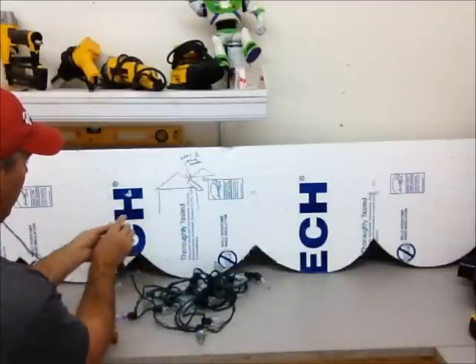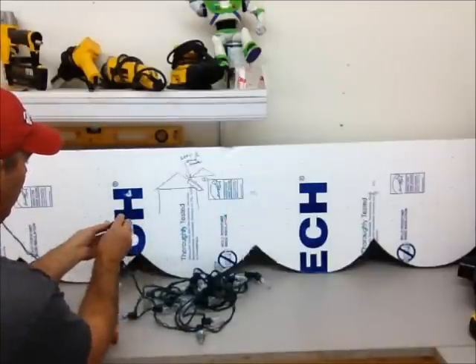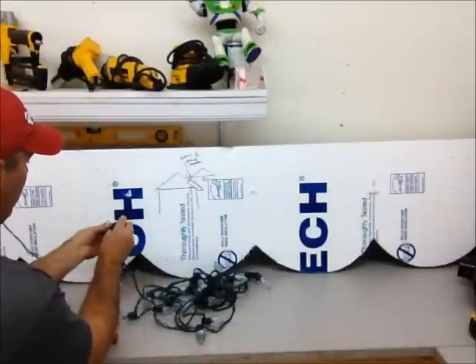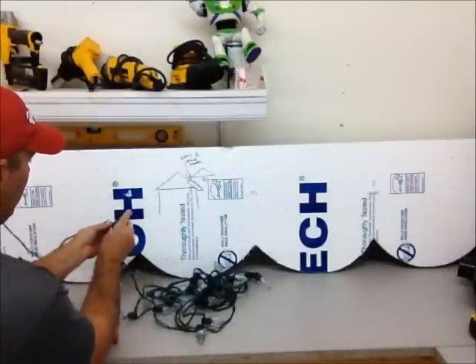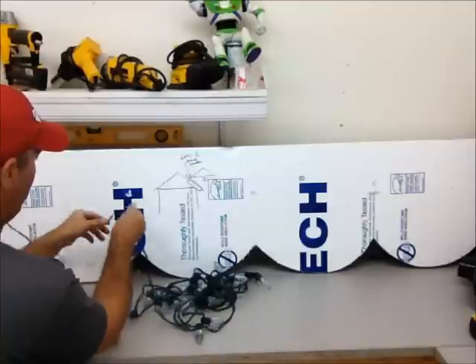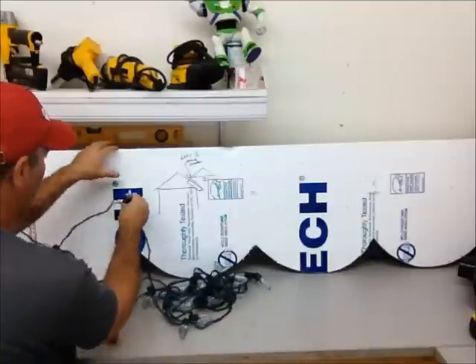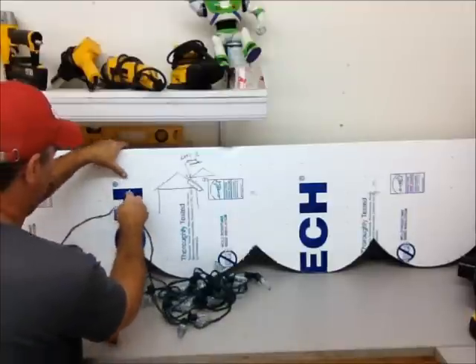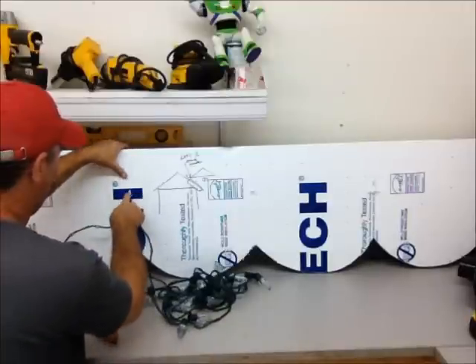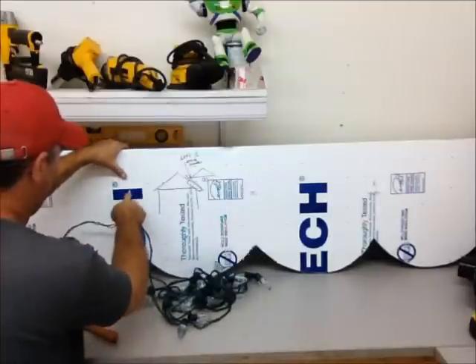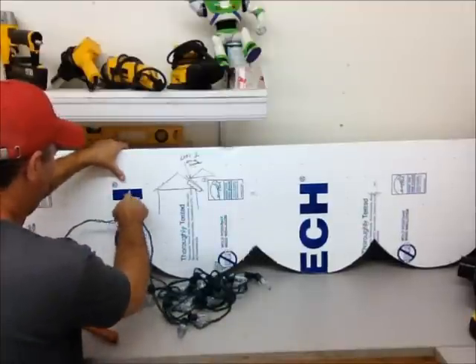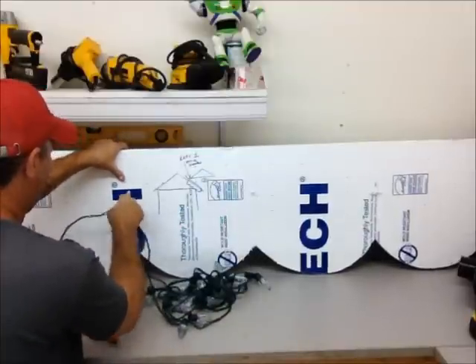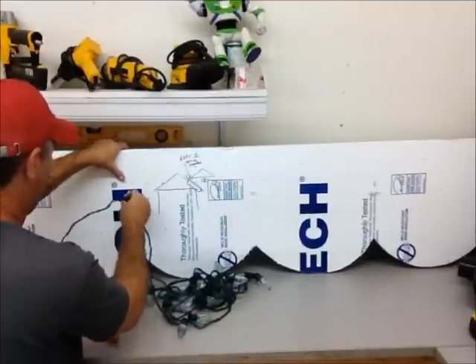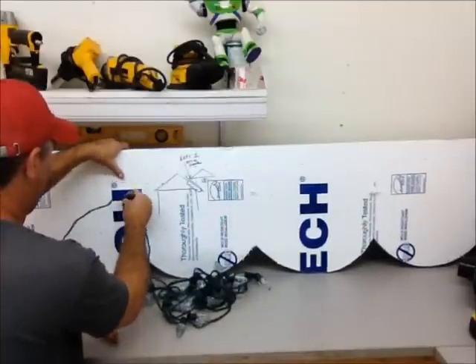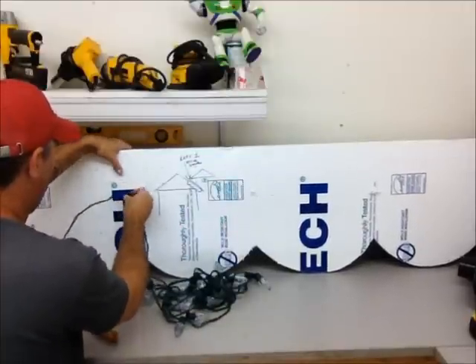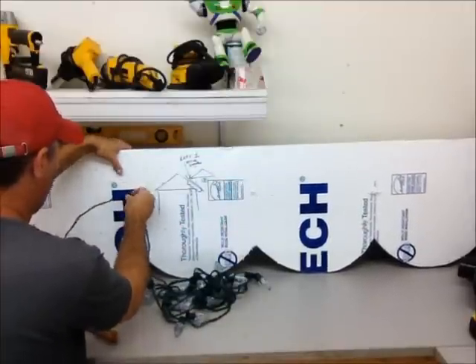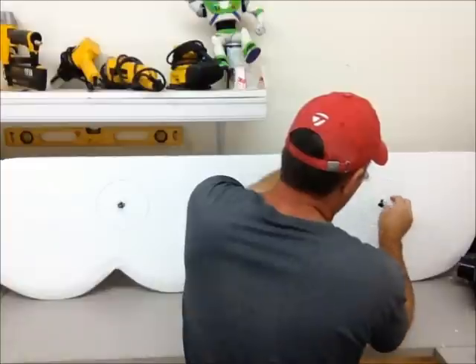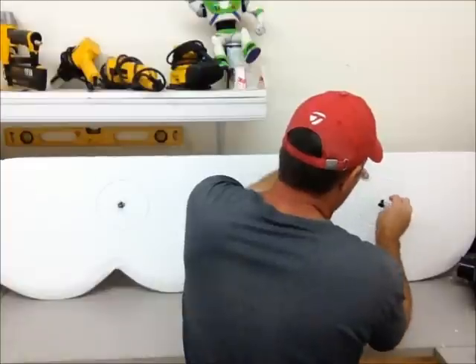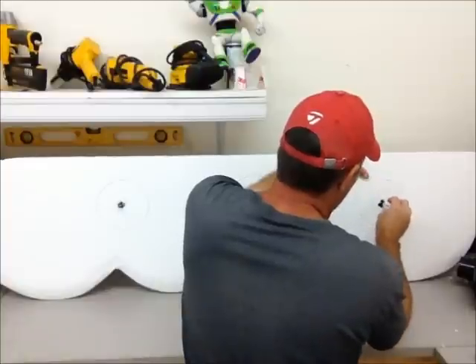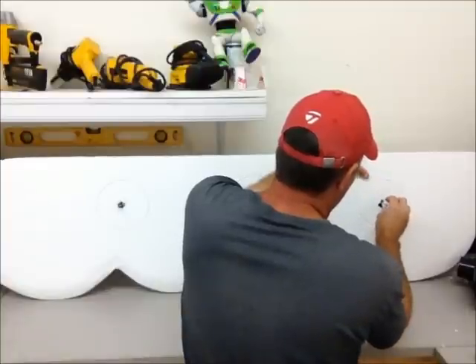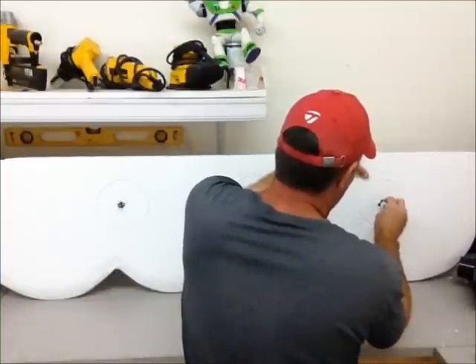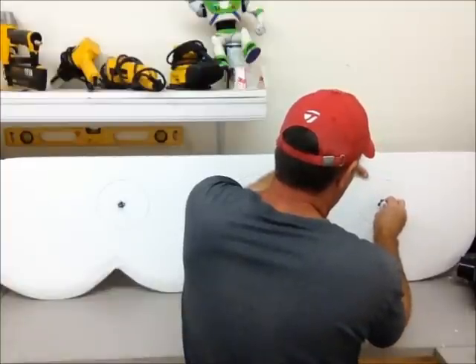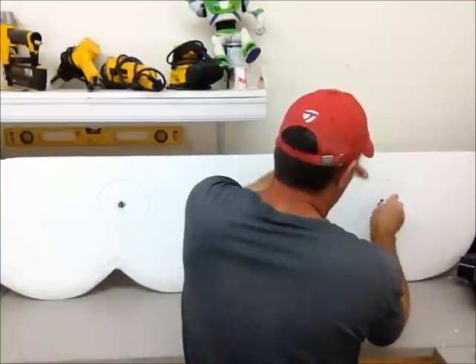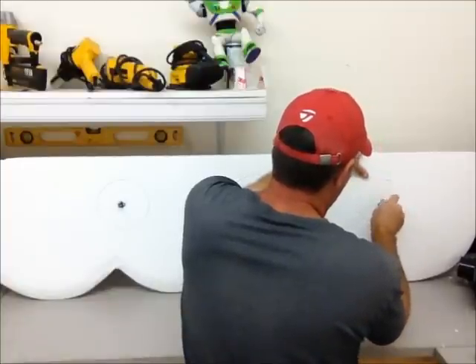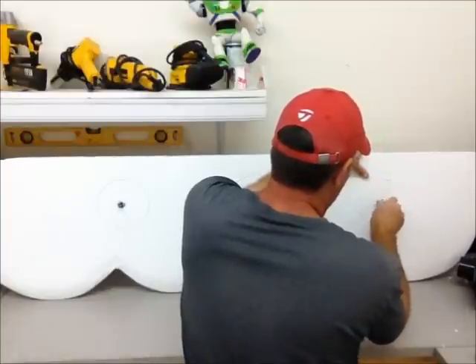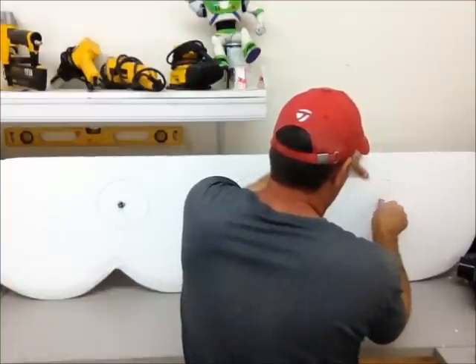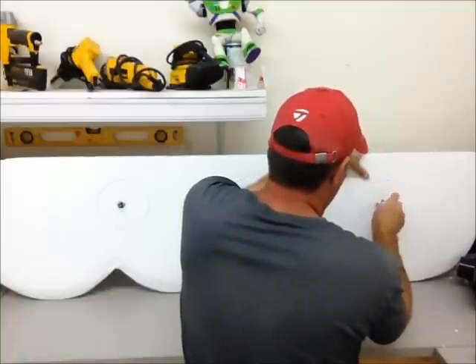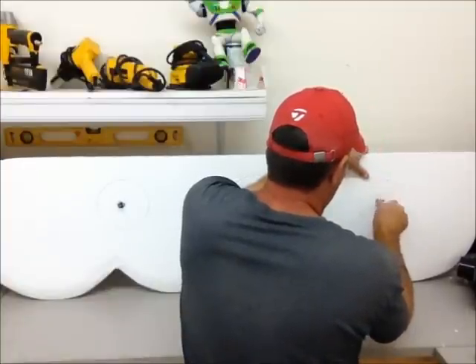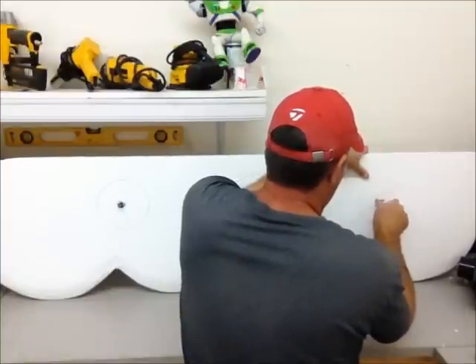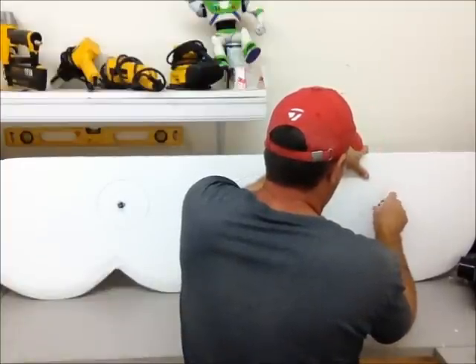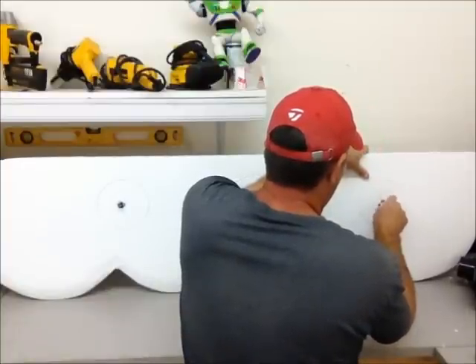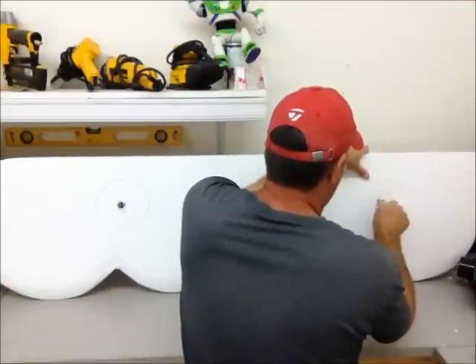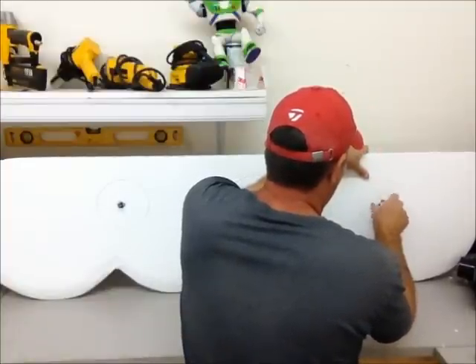I figured the easiest way to secure it is just to unscrew the bulb, push the light through, and then just screw the bulb back in on the other side, and that way it would keep it from falling out.